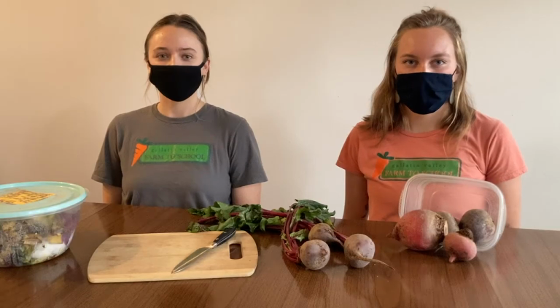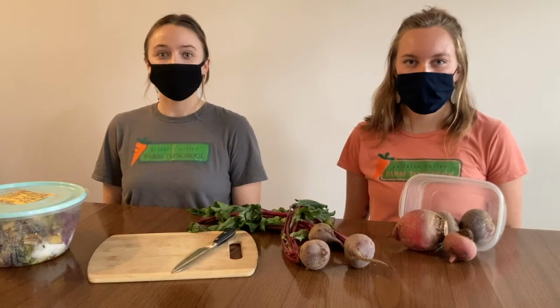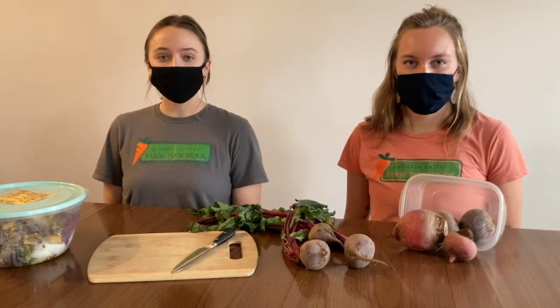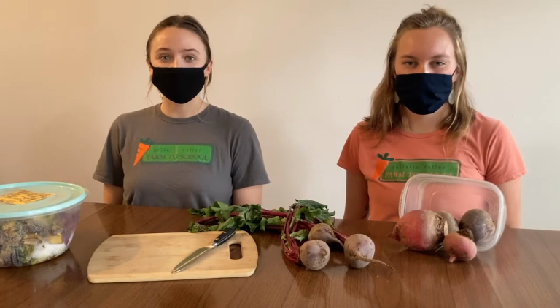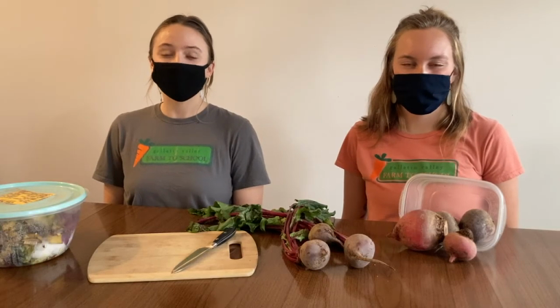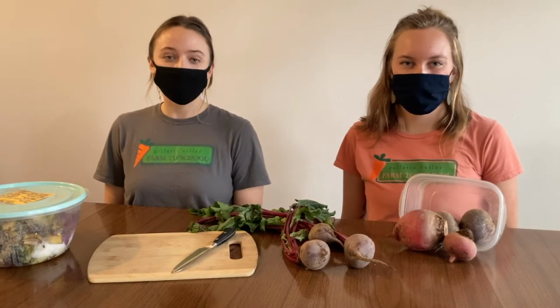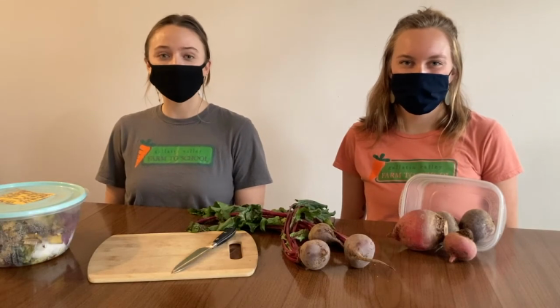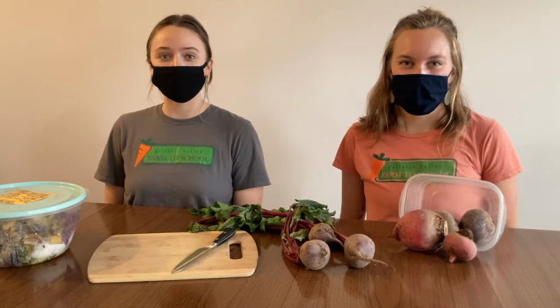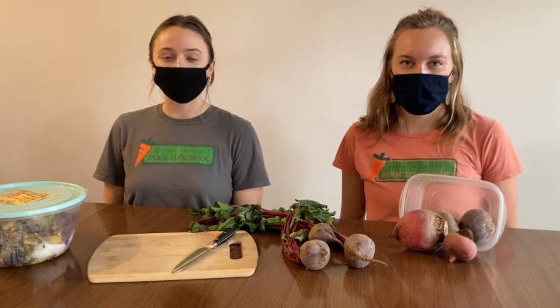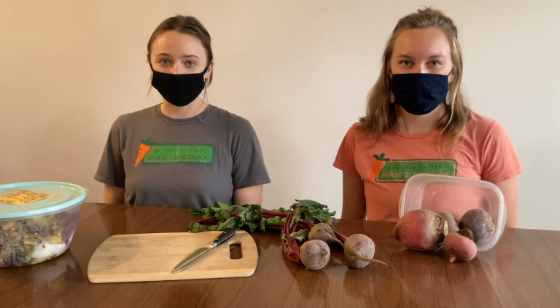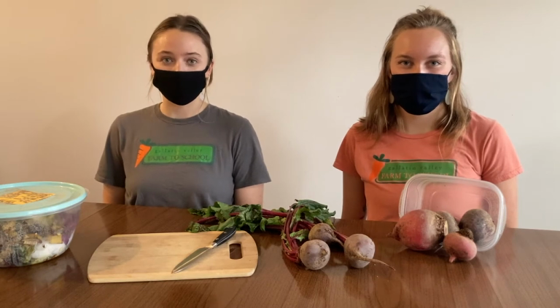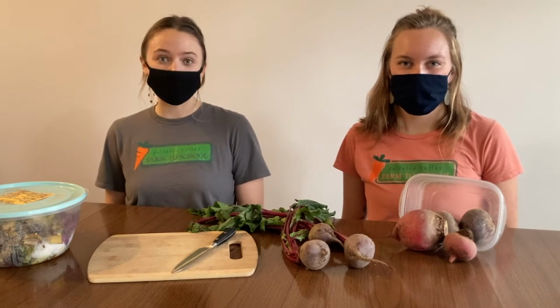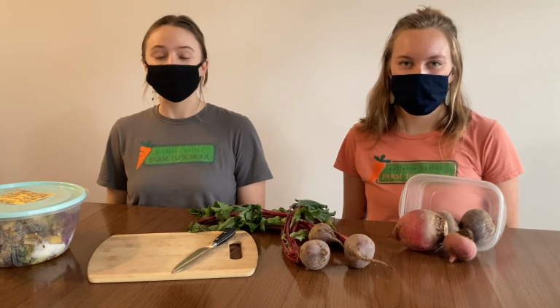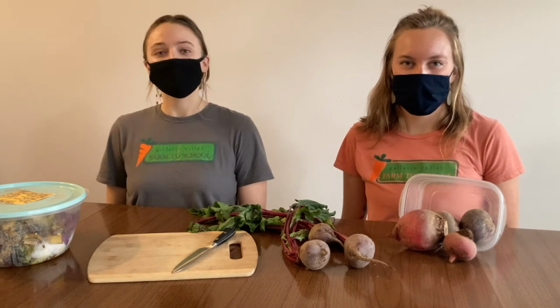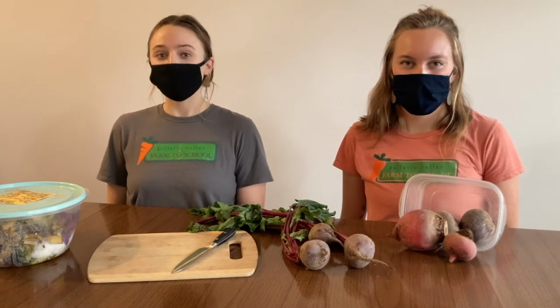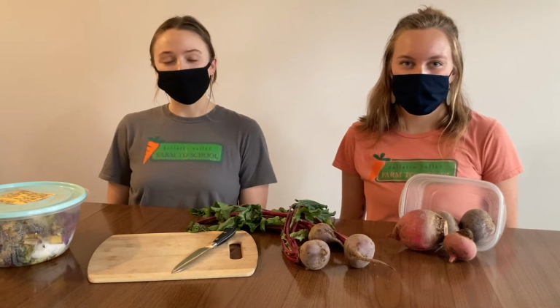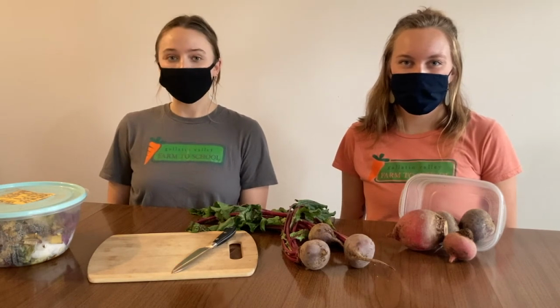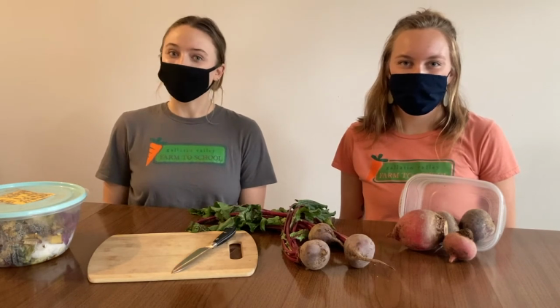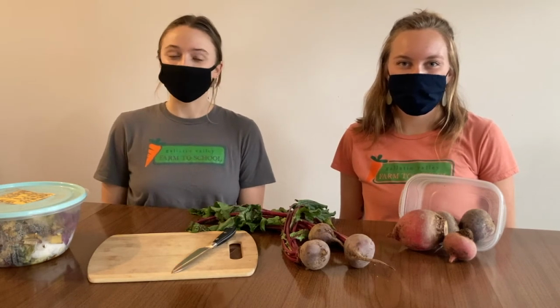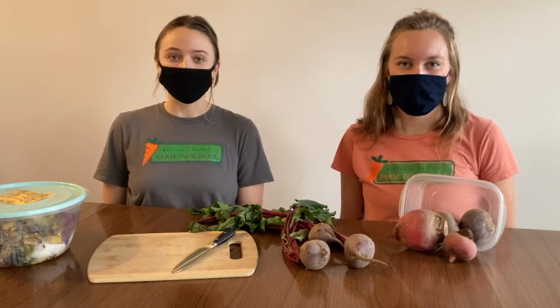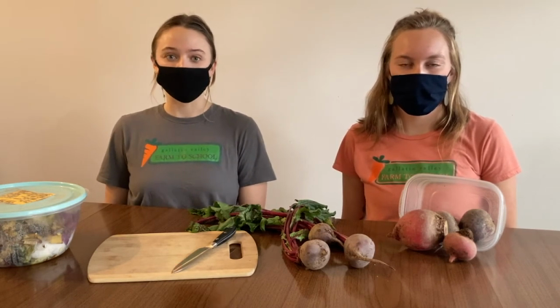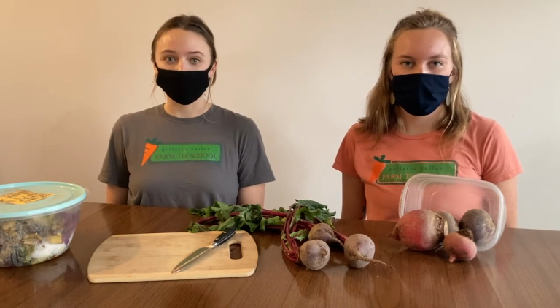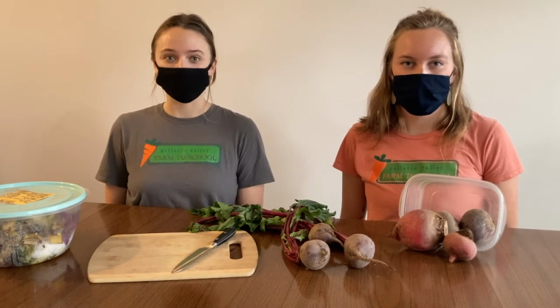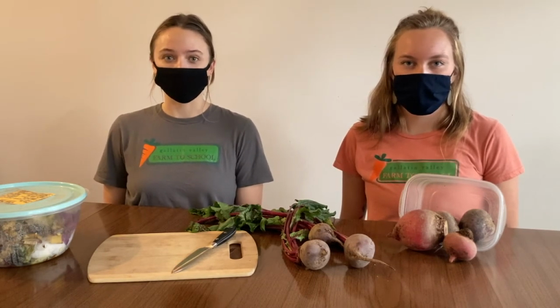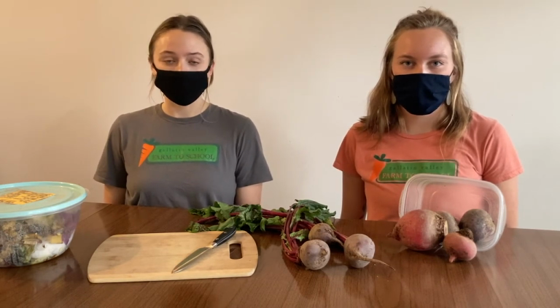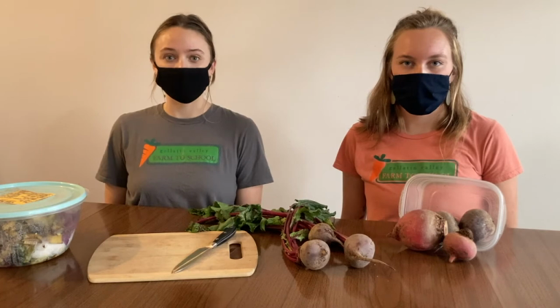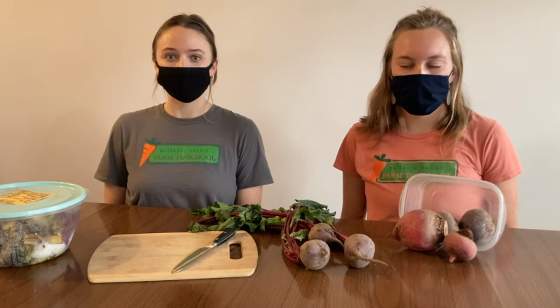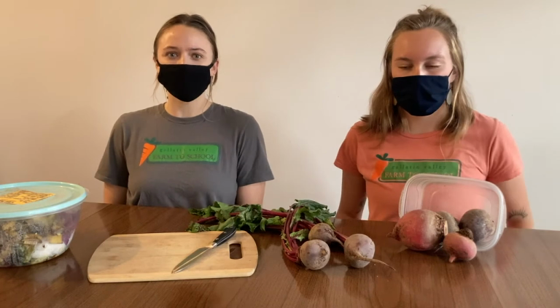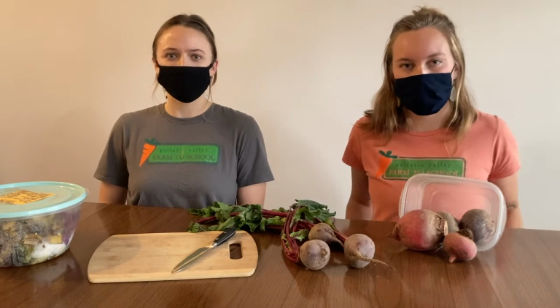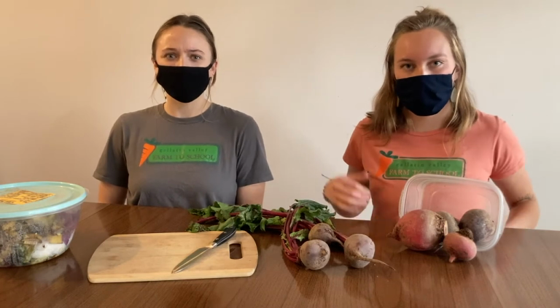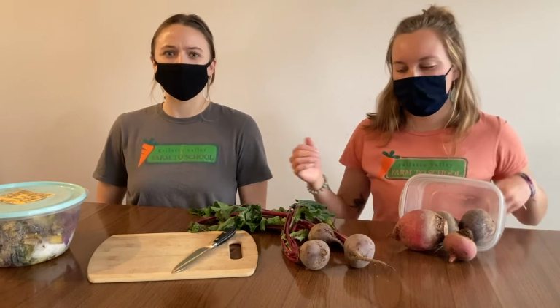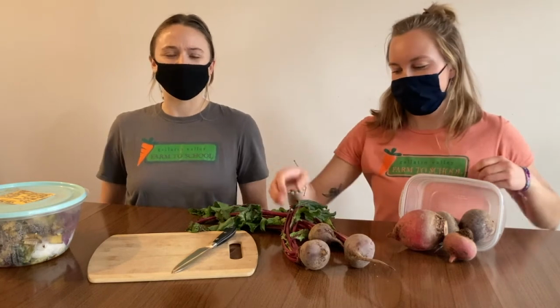Hi everyone! Today we are going to be making art with beets. But before we get into all of the different kinds of art you can do using beets, let's talk about what beets are.